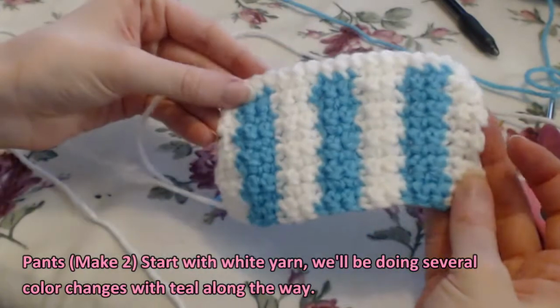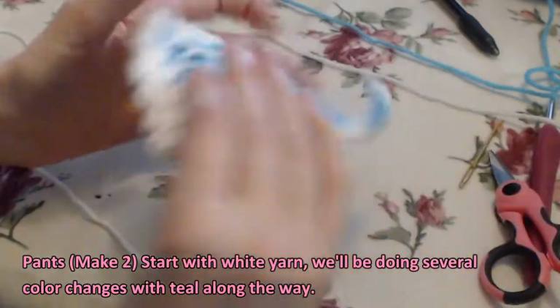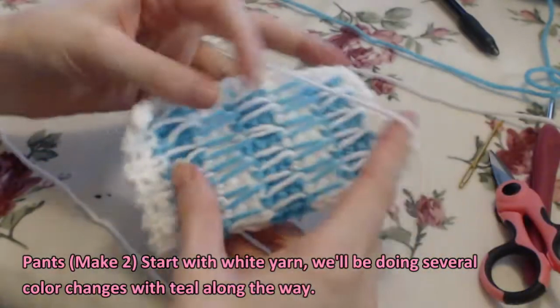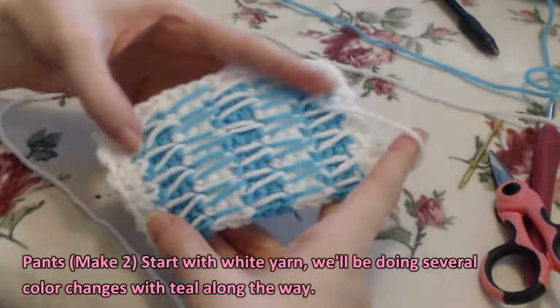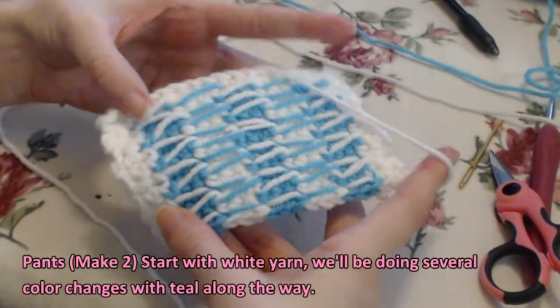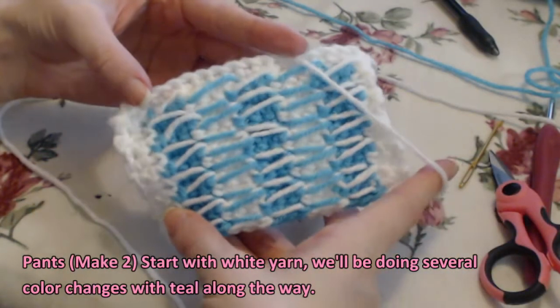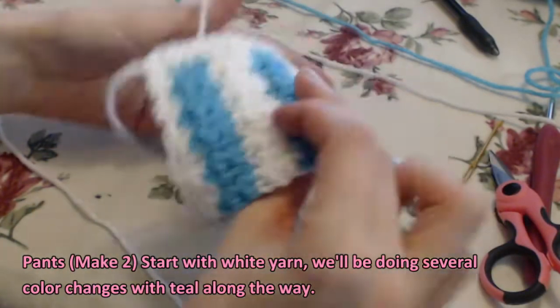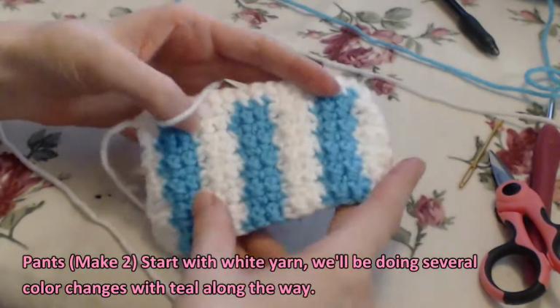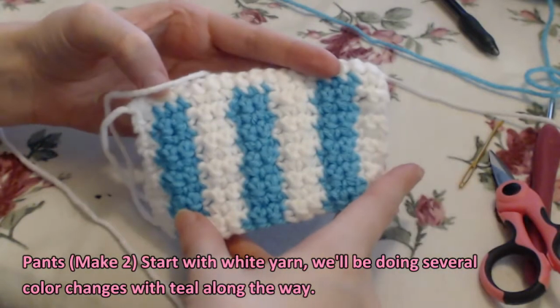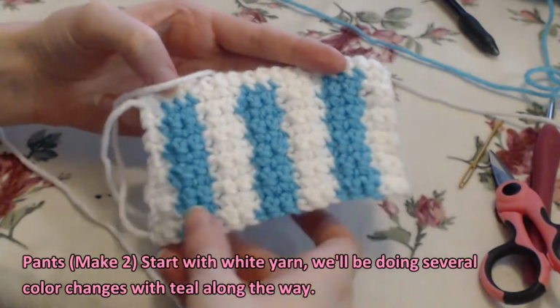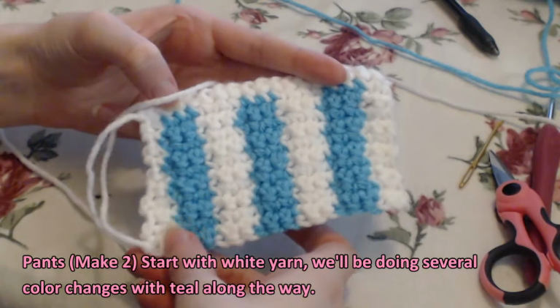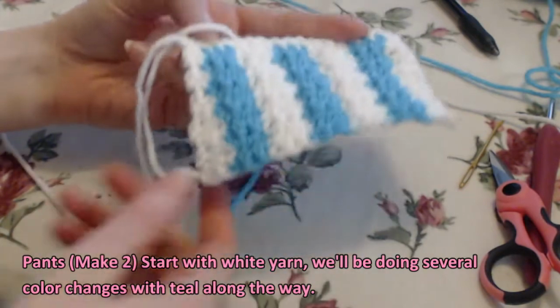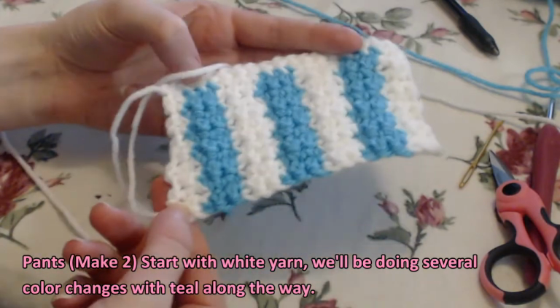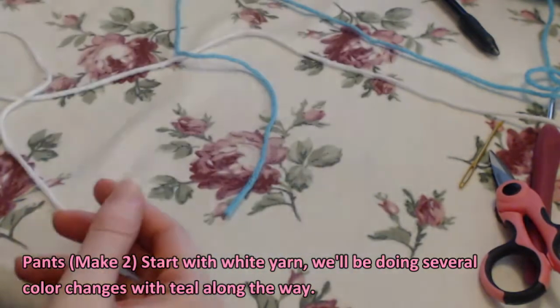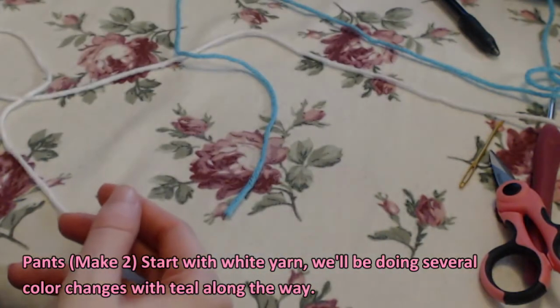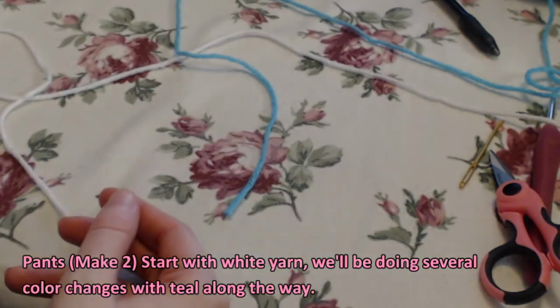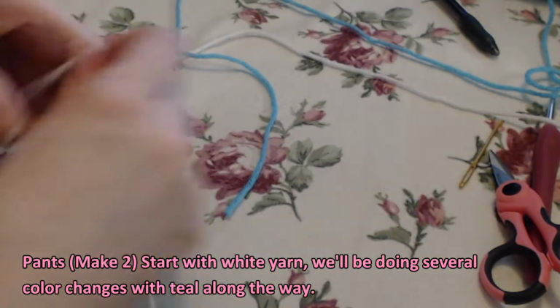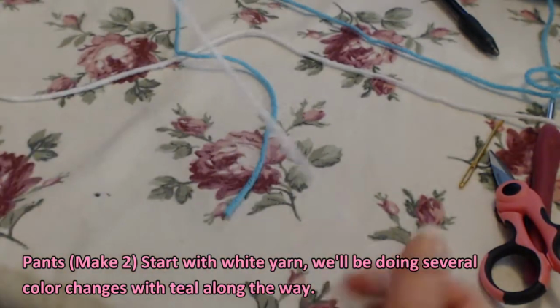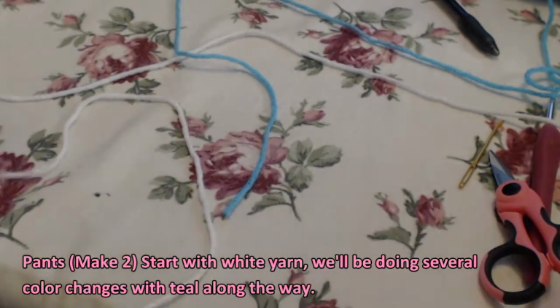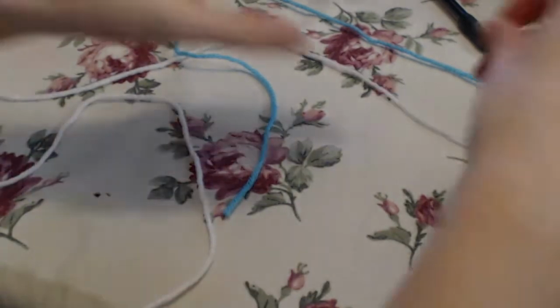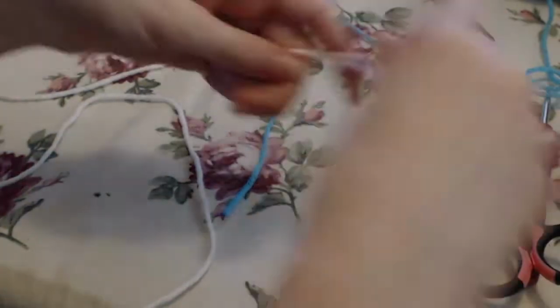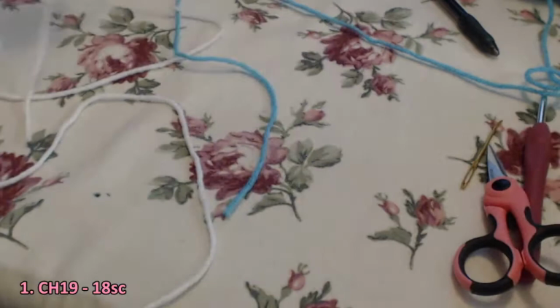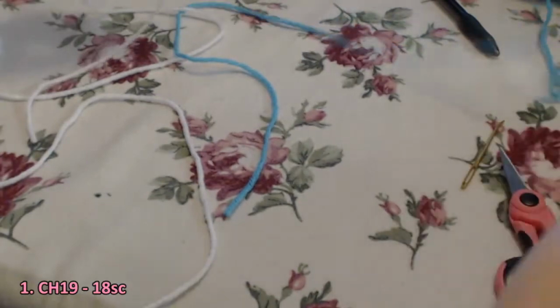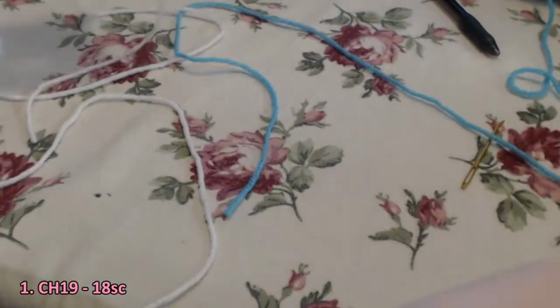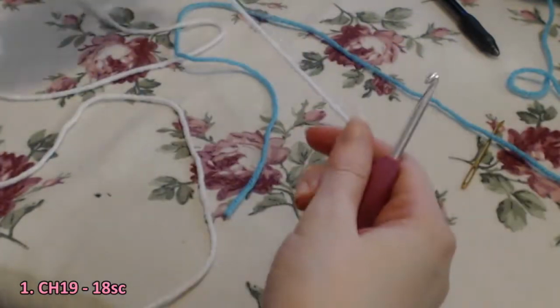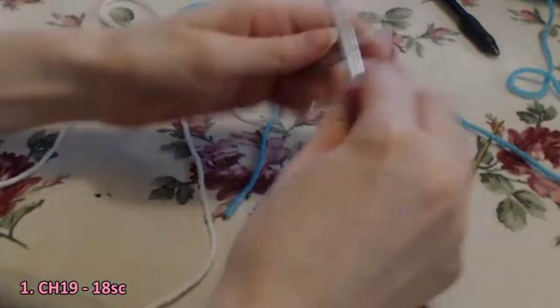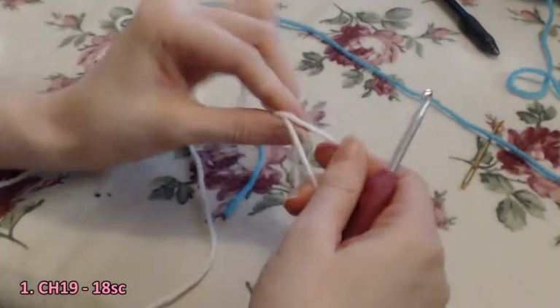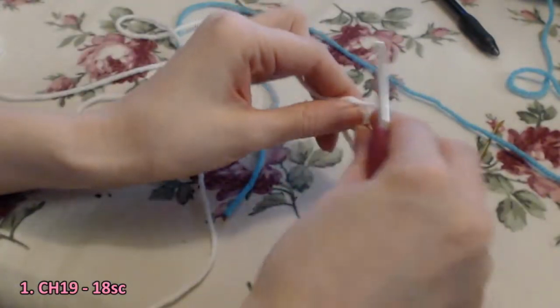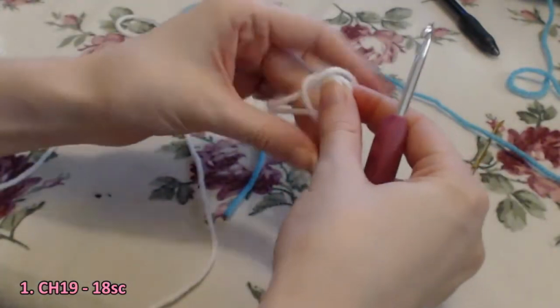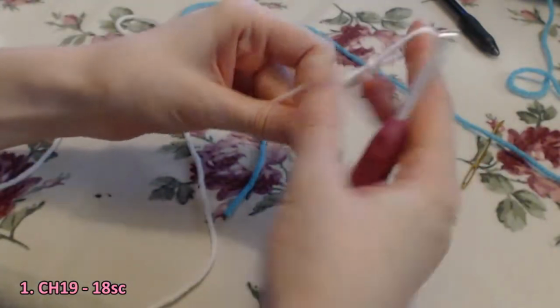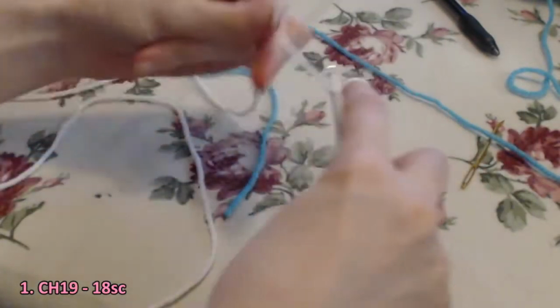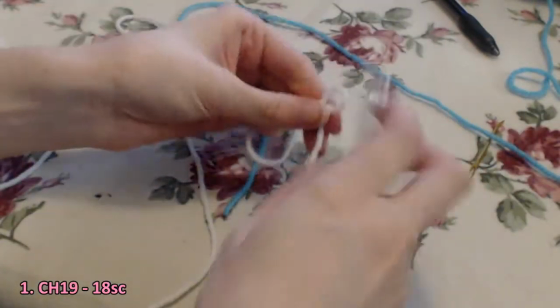For the pants, you're going to make two. You'll start with white yarn and we're going to be doing several color changes with teal along the way. So the first step: chain 19, 18 single crochet with white yarn.